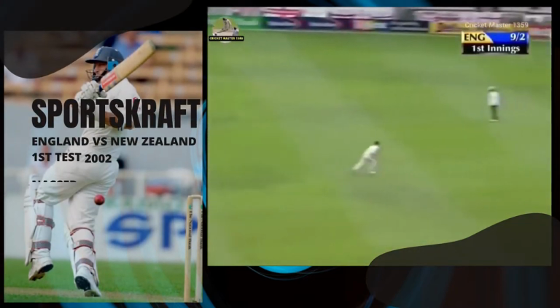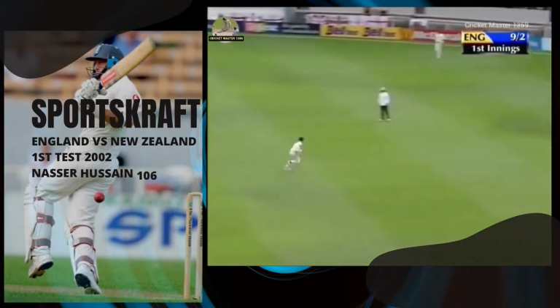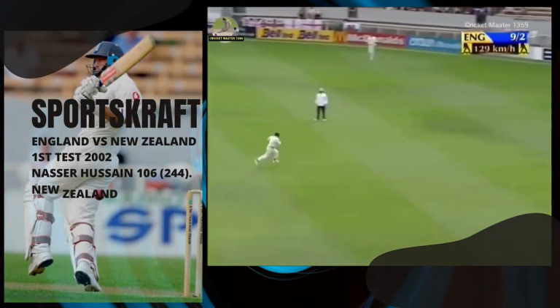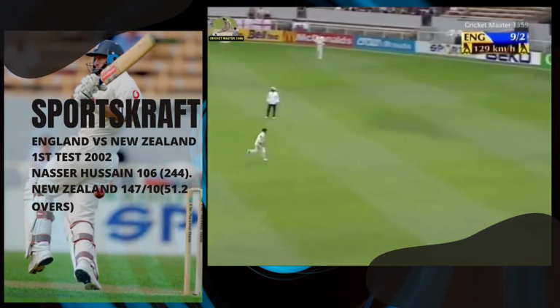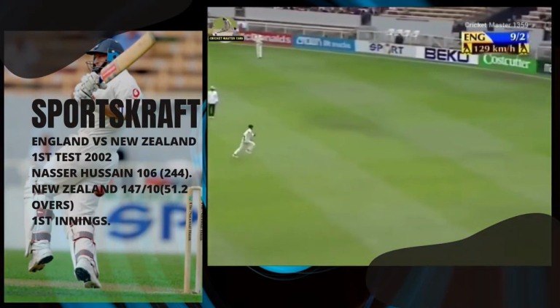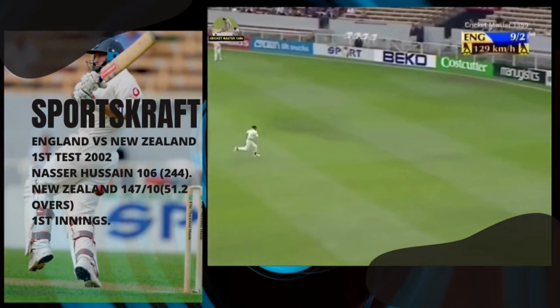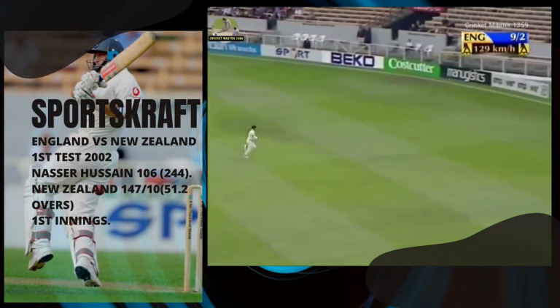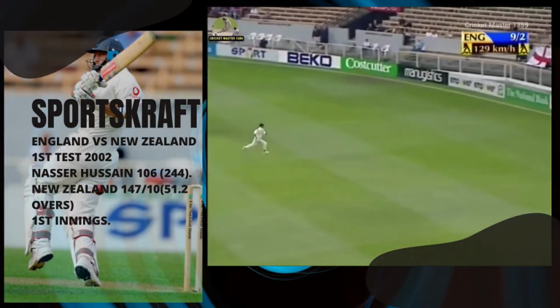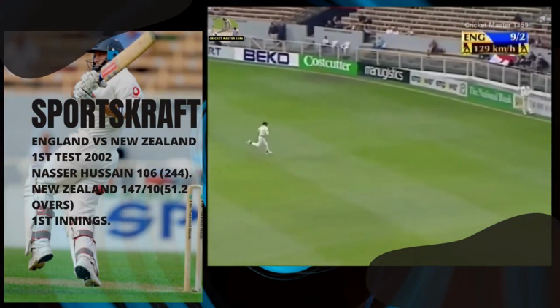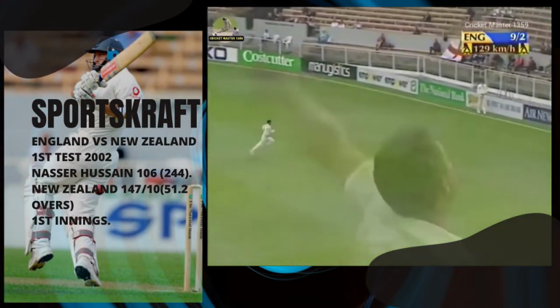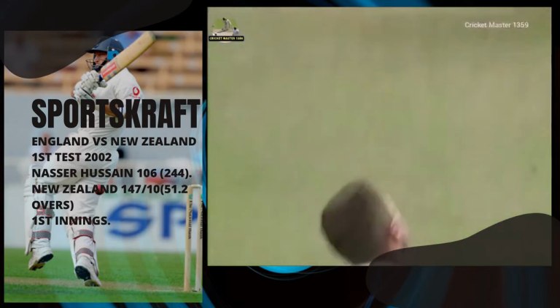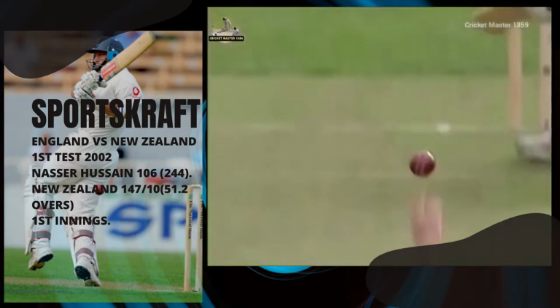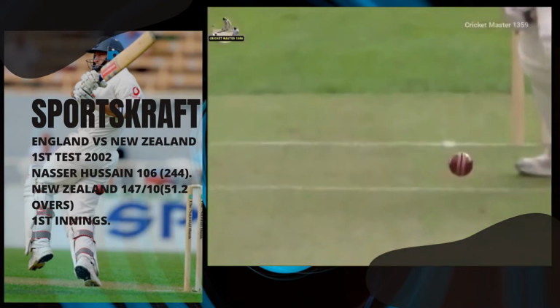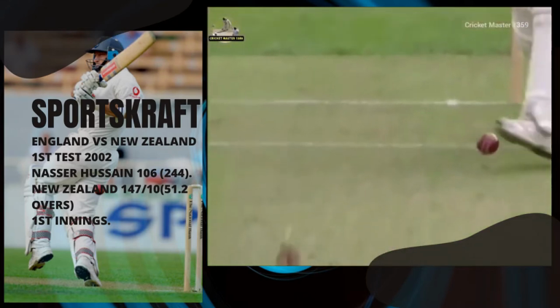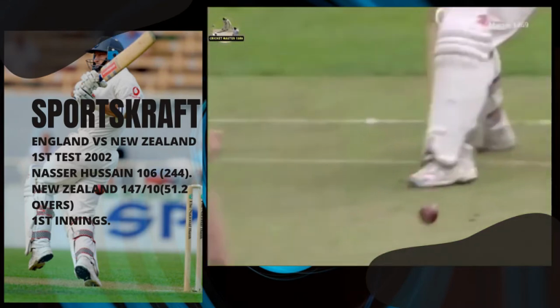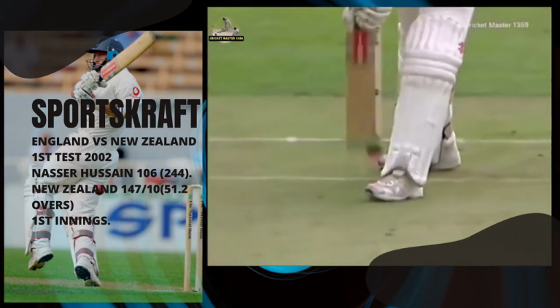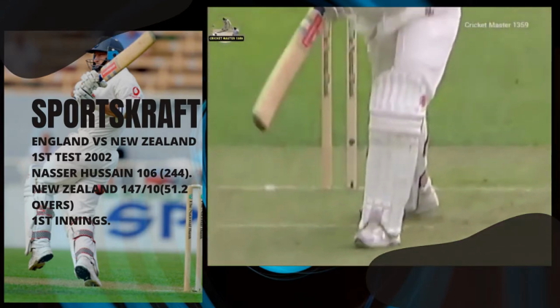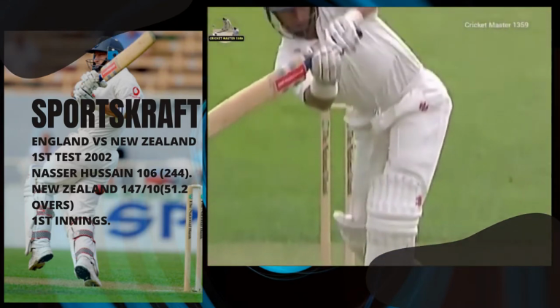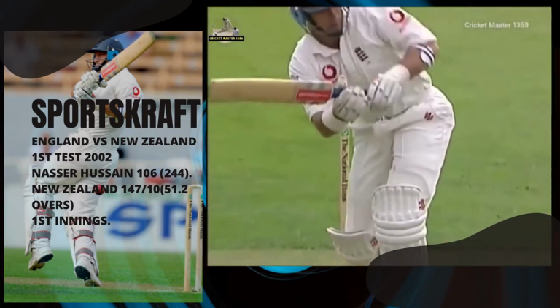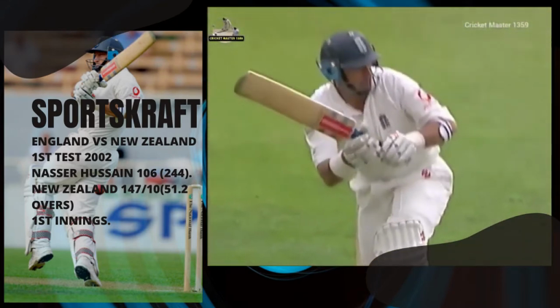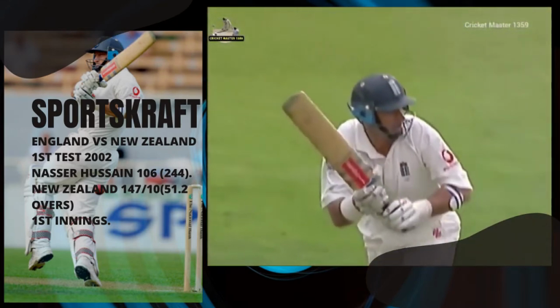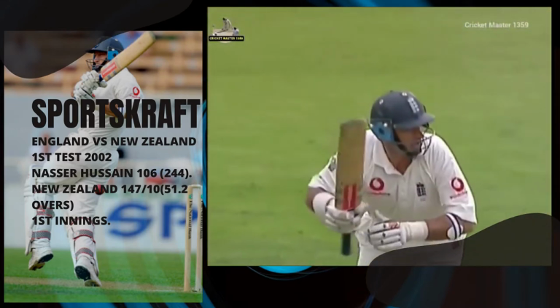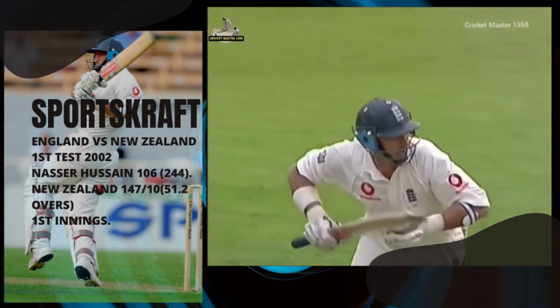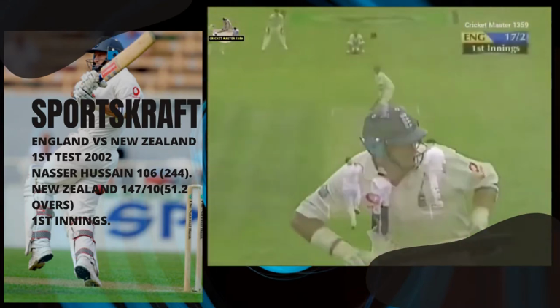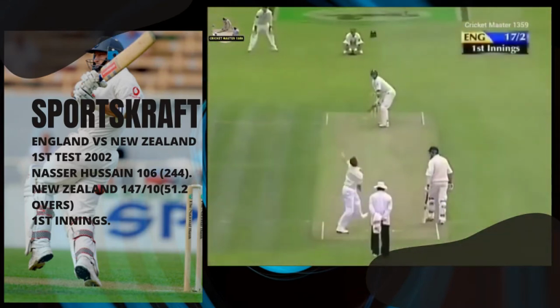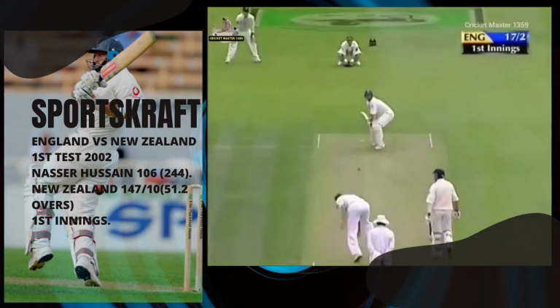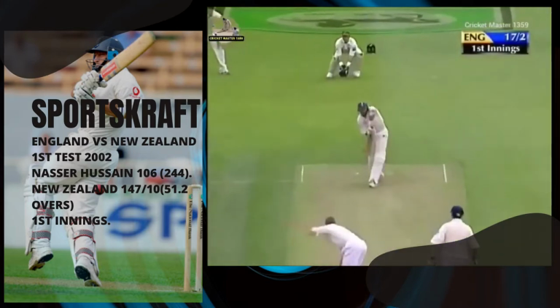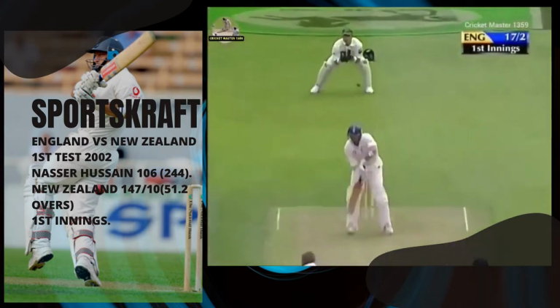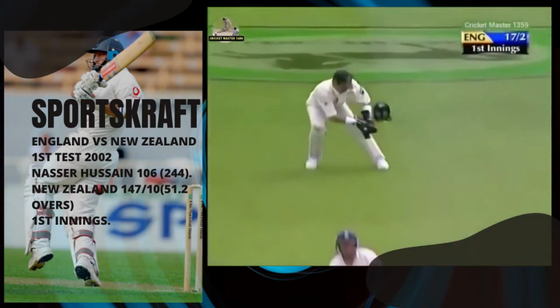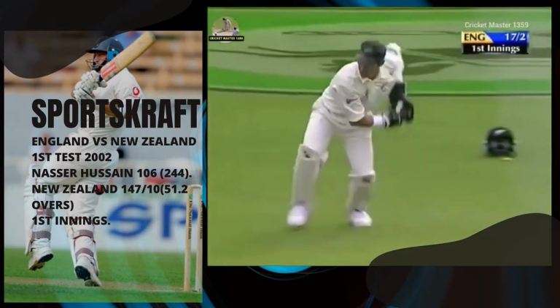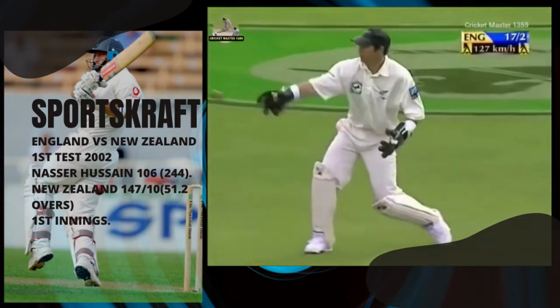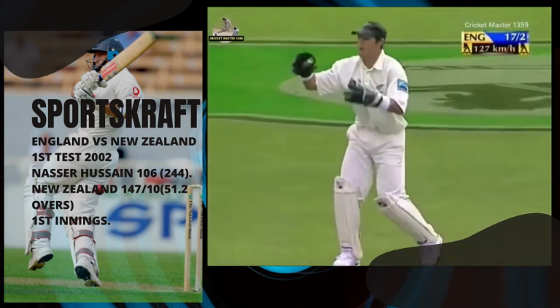Full of length, through one side, and Hussain has a boundary. So wickets at one end and runs at the other. Again, Drum does well.